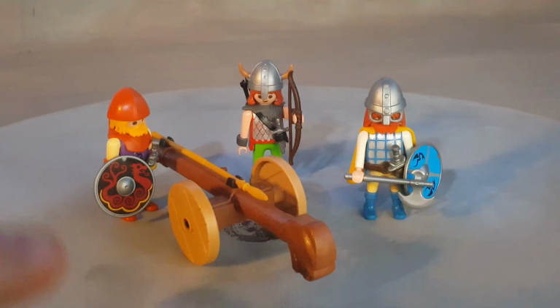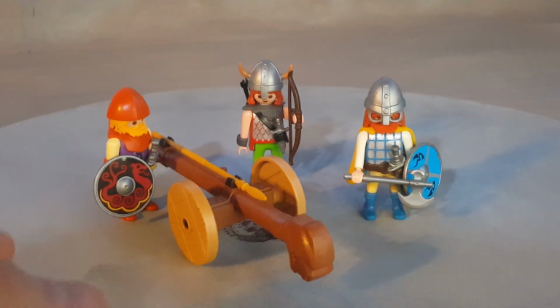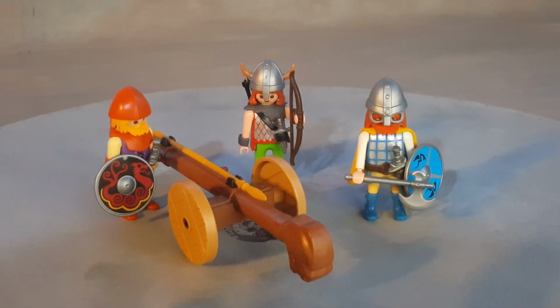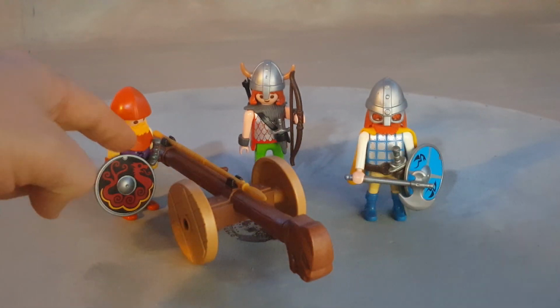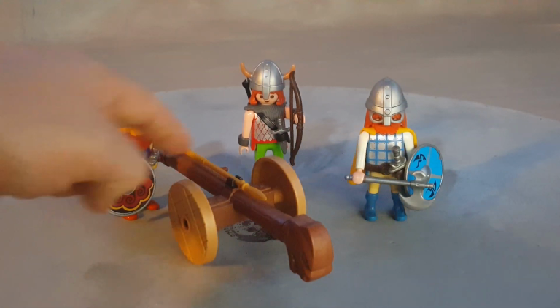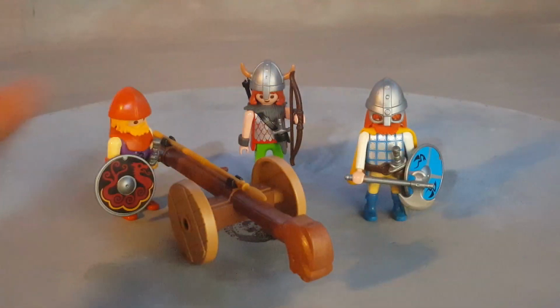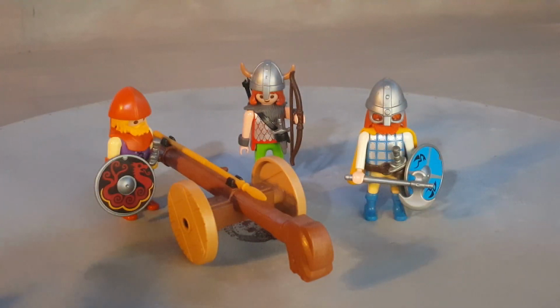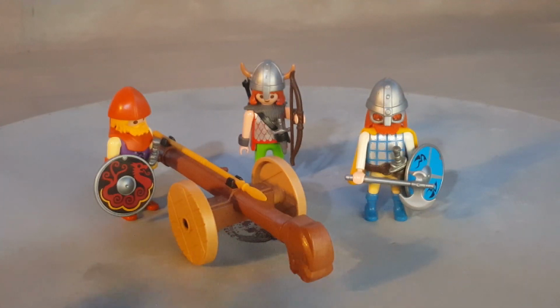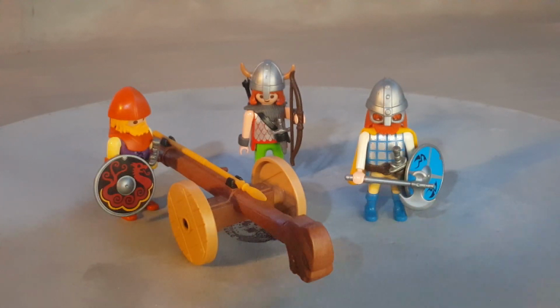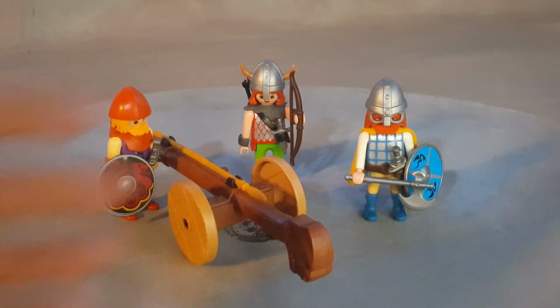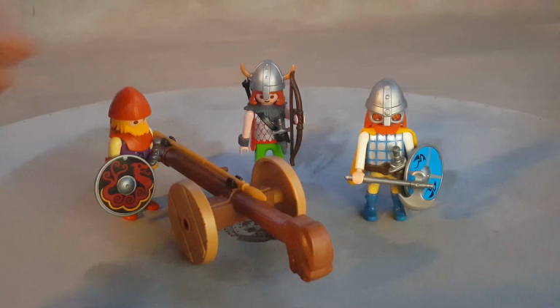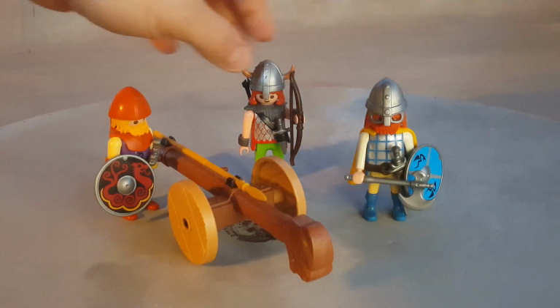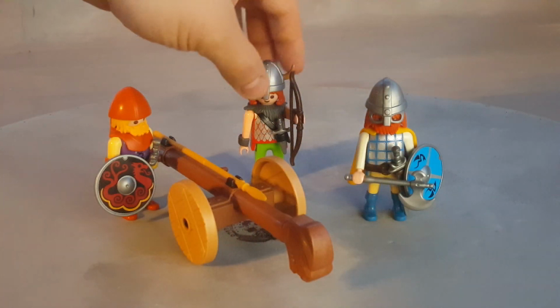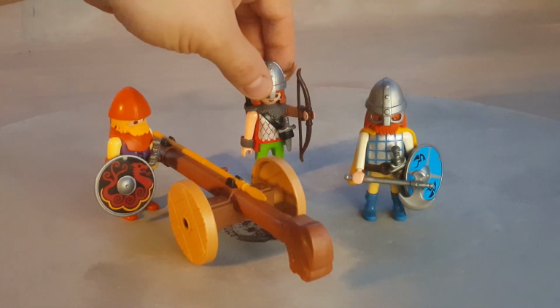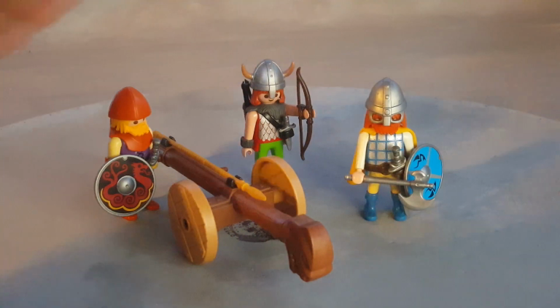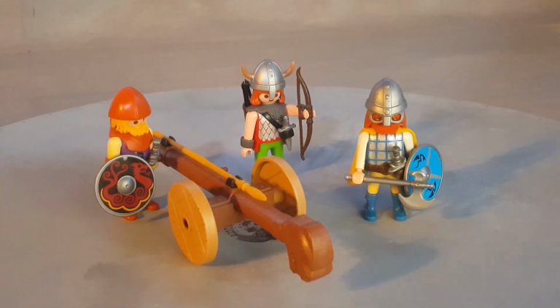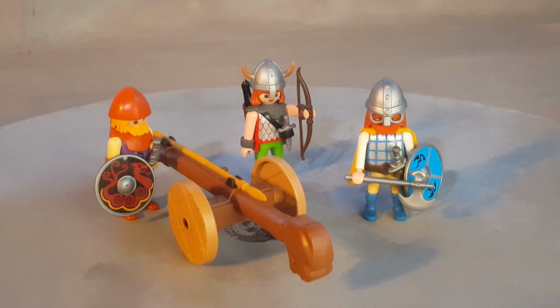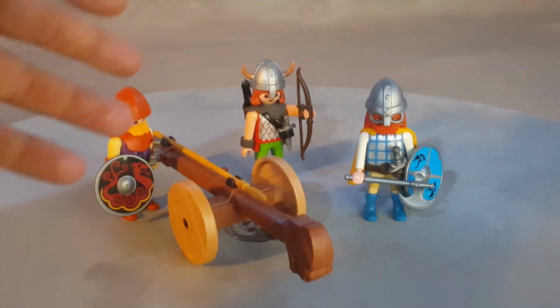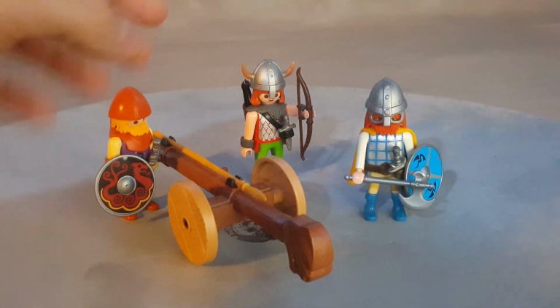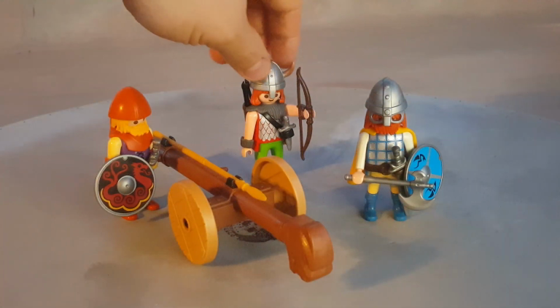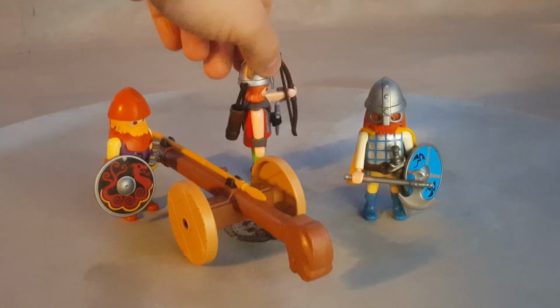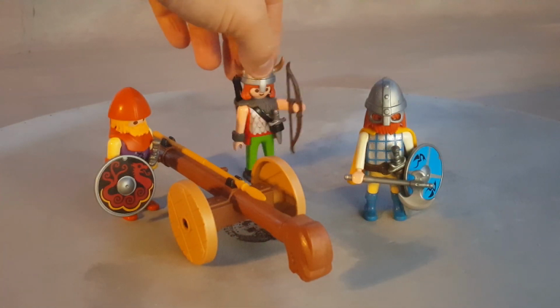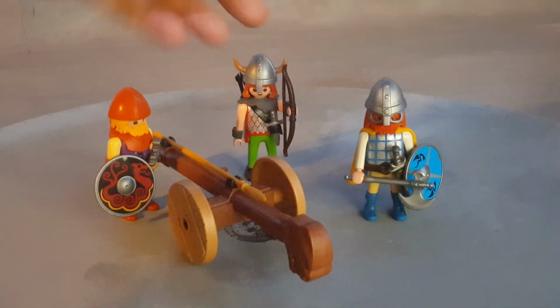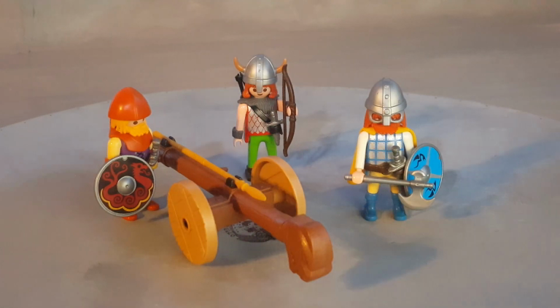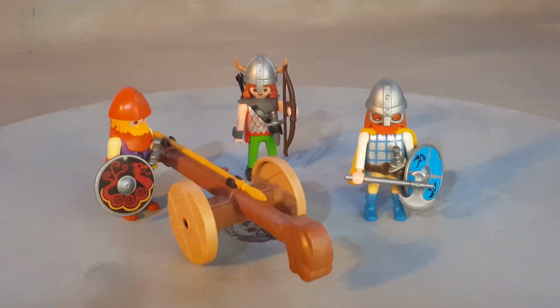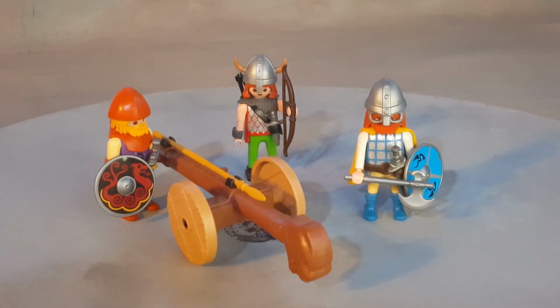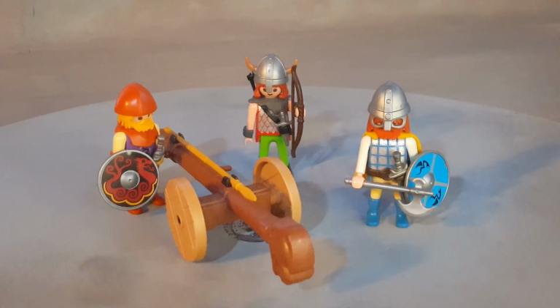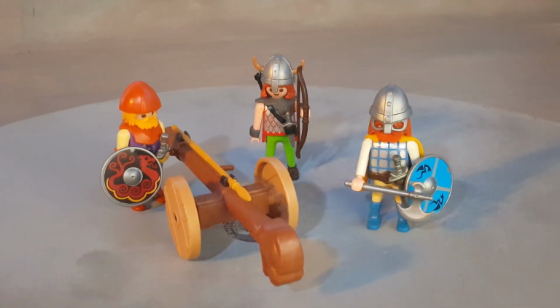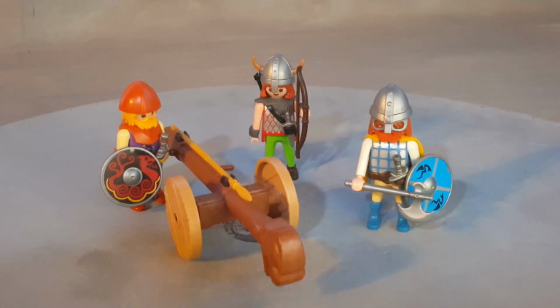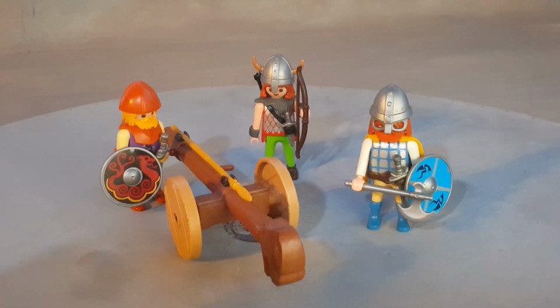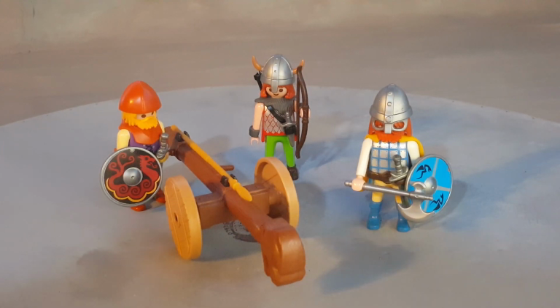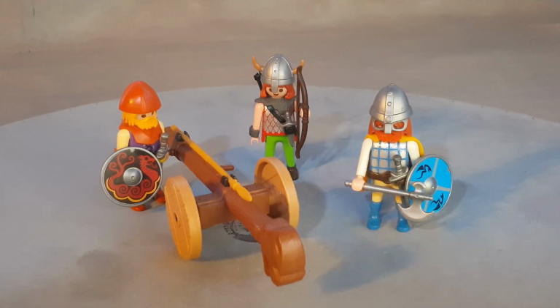We have two warriors with swords. This one also has an axe. They both have shields, and then we have this guy here who's an arrow man. He has a short bow, arrows on his back, and a little knife for the moments when the enemy might be too close to use a bow.